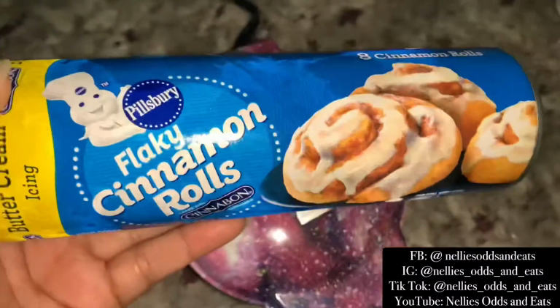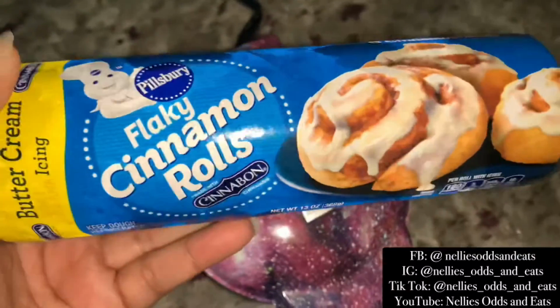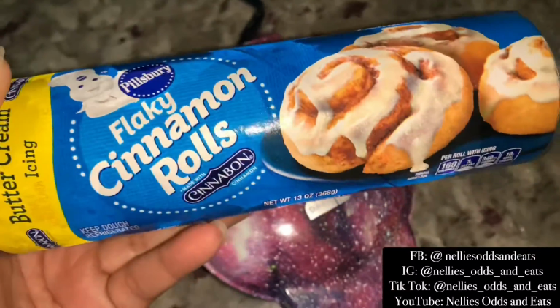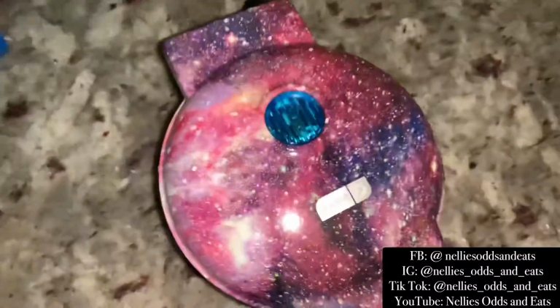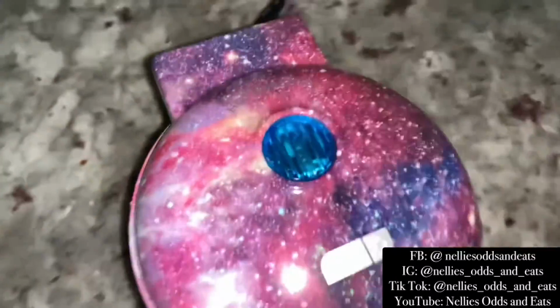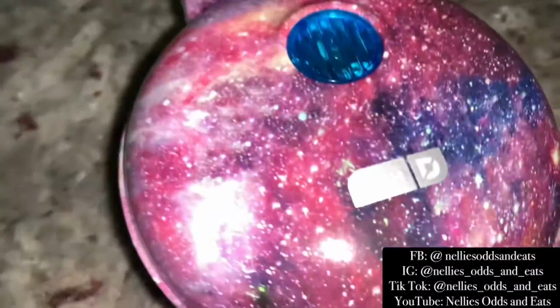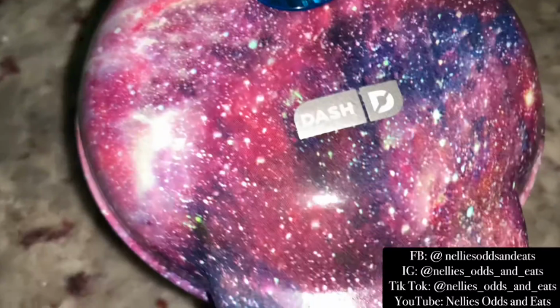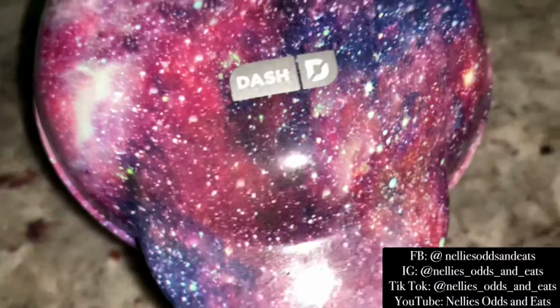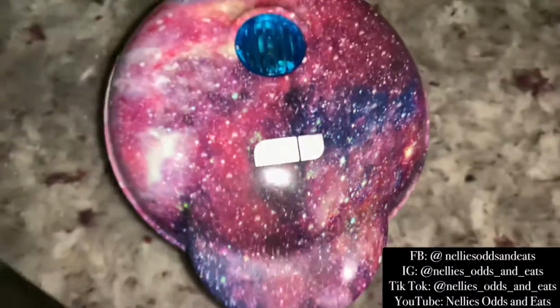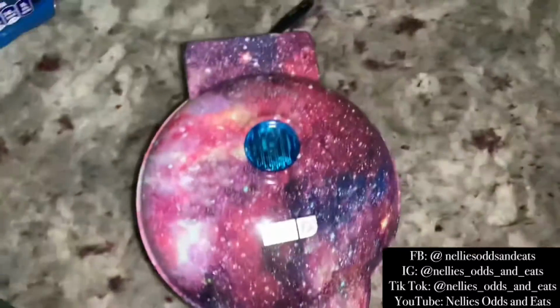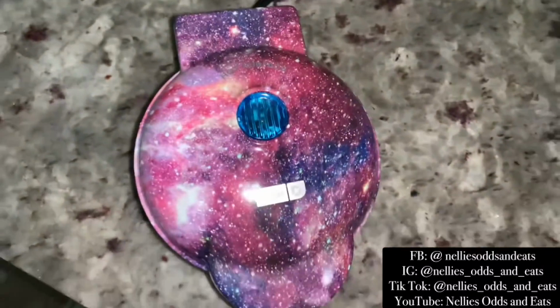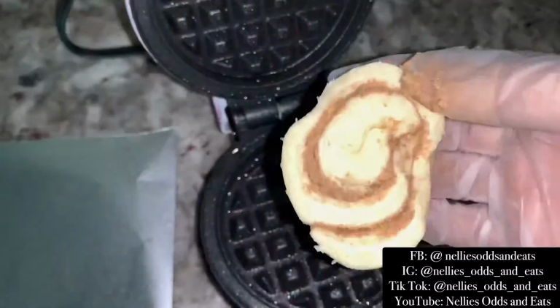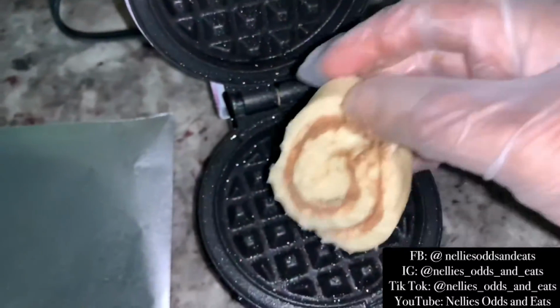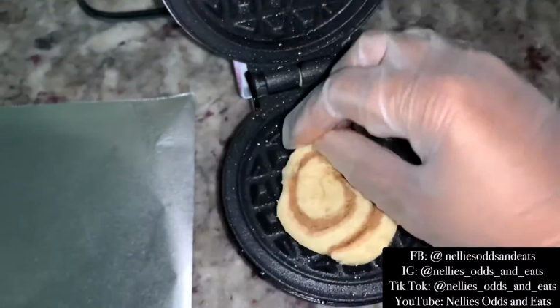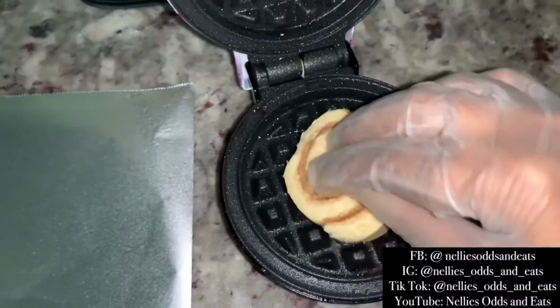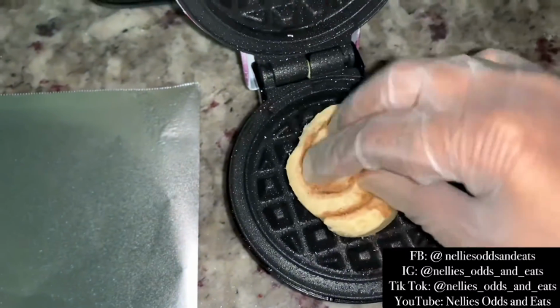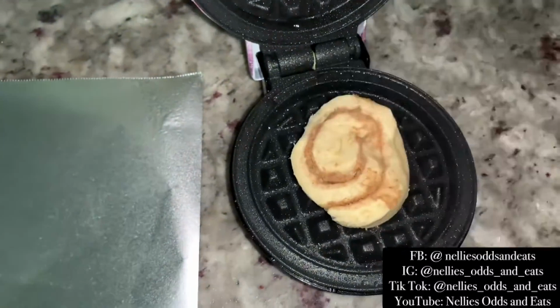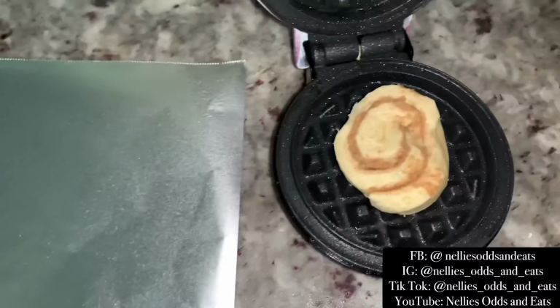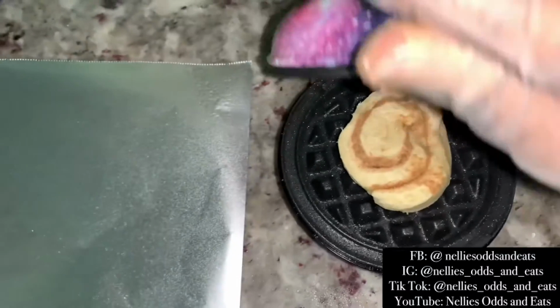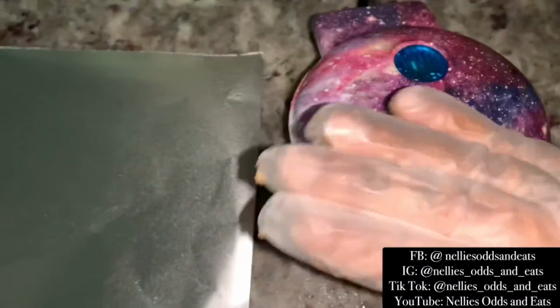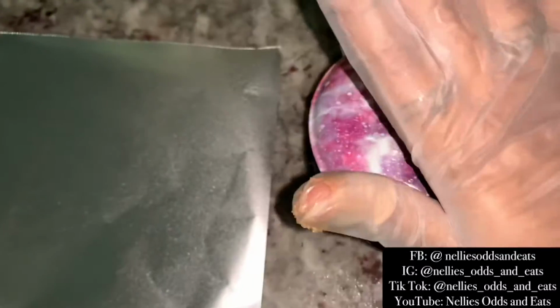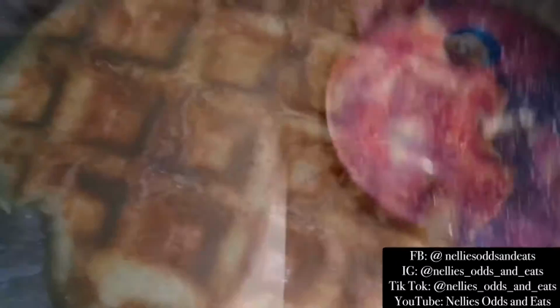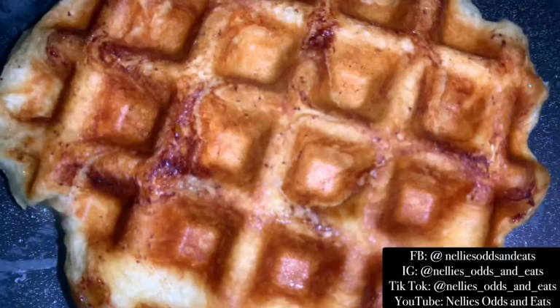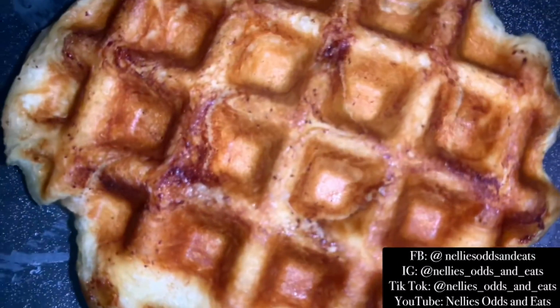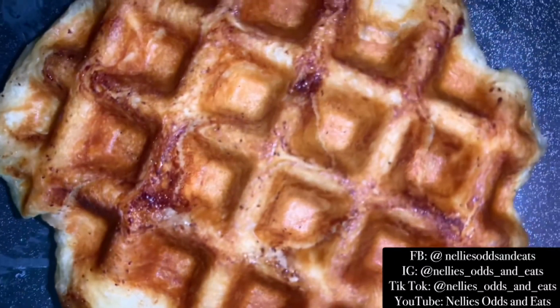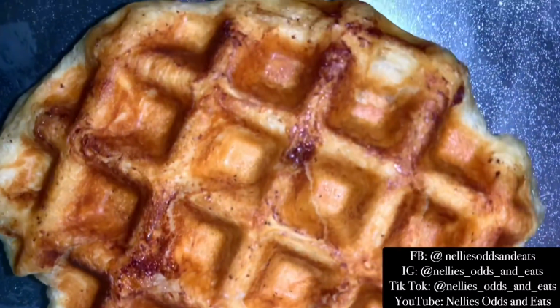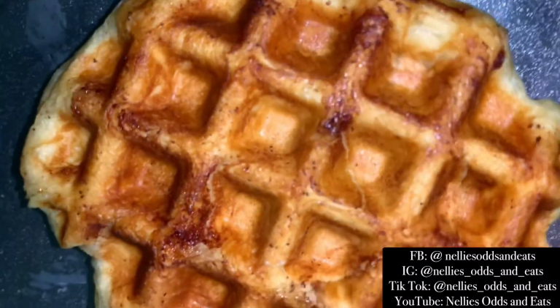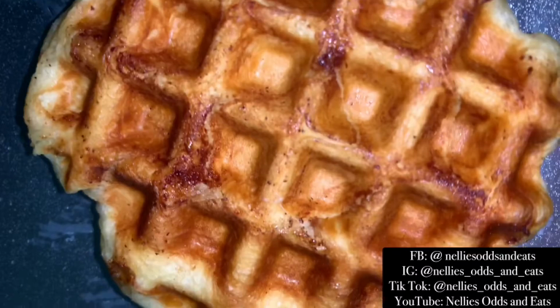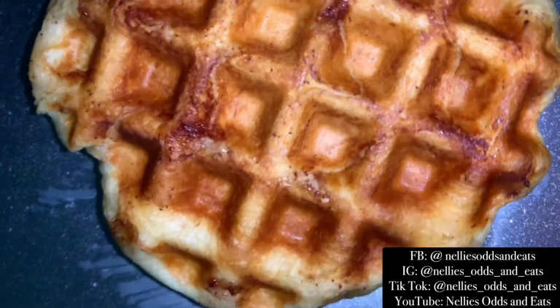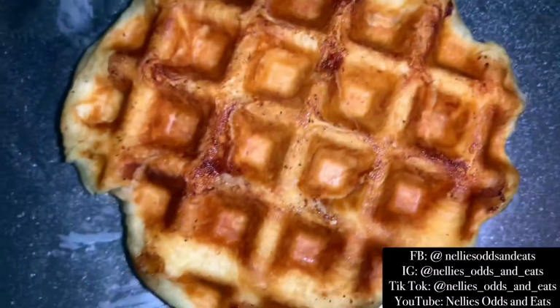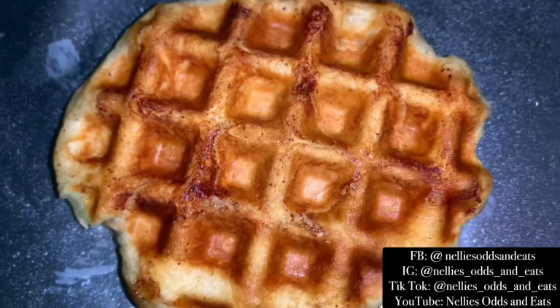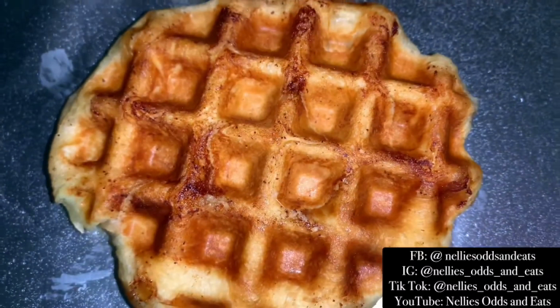Now we're going to go ahead and add our cinnamon rolls to our waffle maker. I have a little mini waffle maker so this is perfect for recipes like this. What I normally do when I'm done making my waffles is I wrap them in foil so they remain soft.